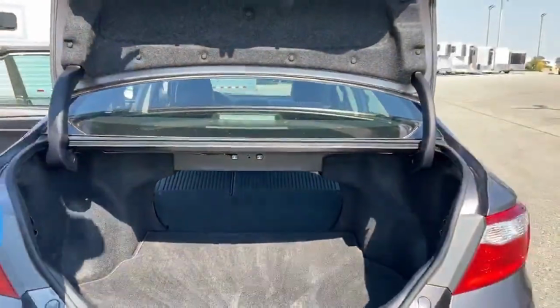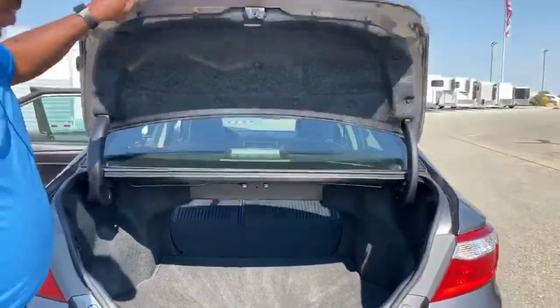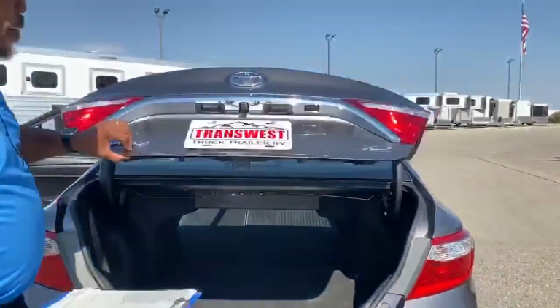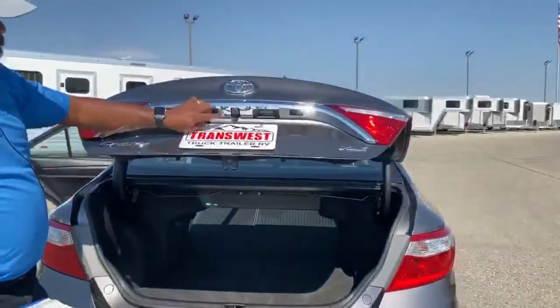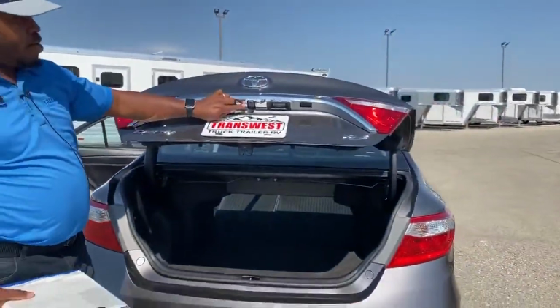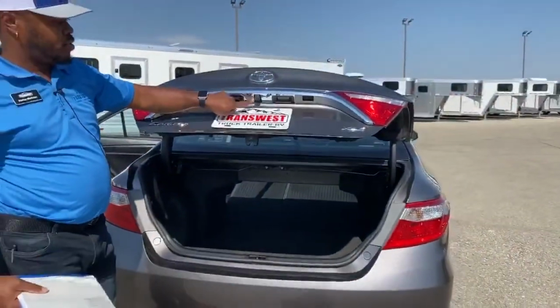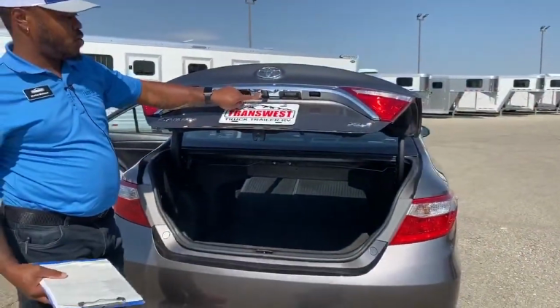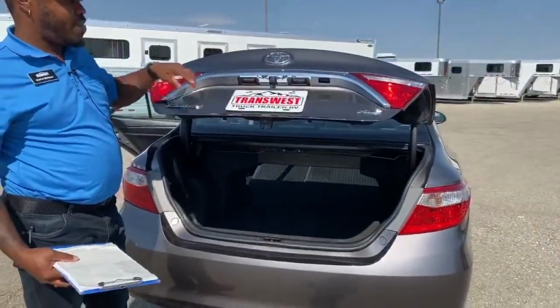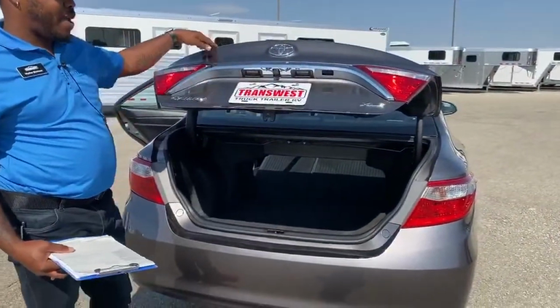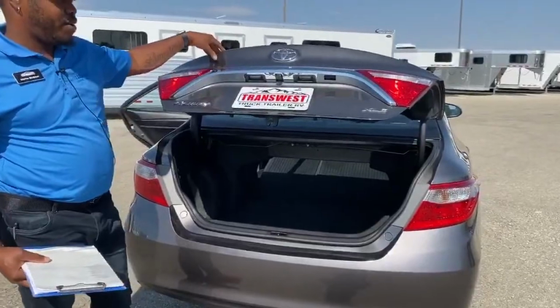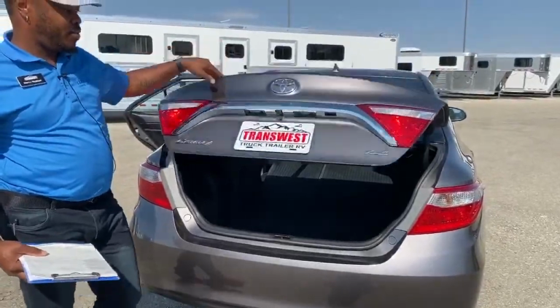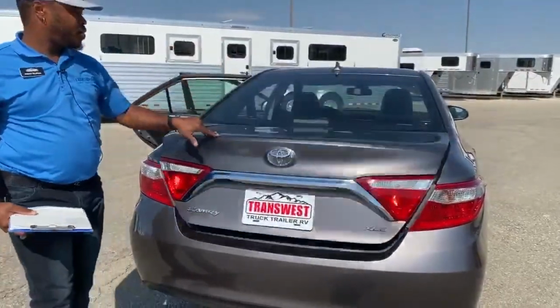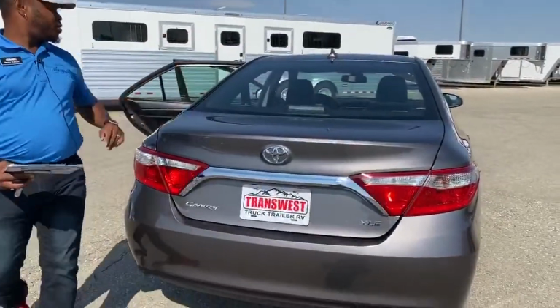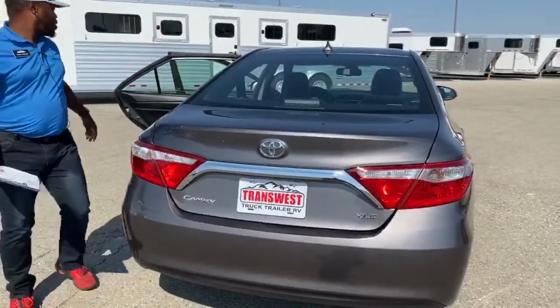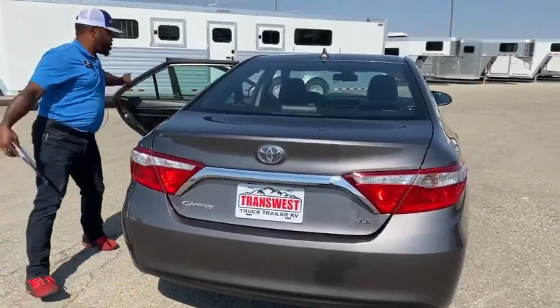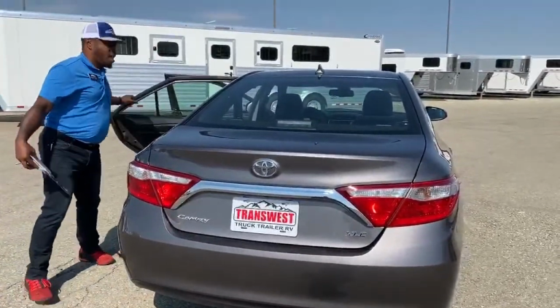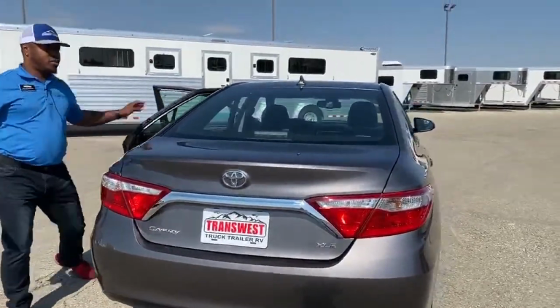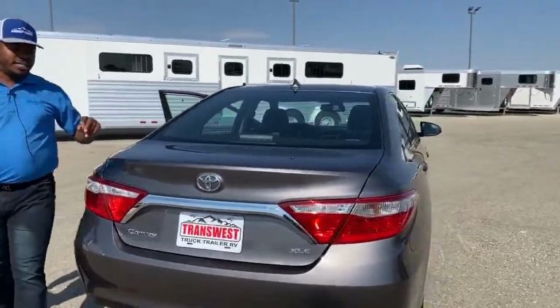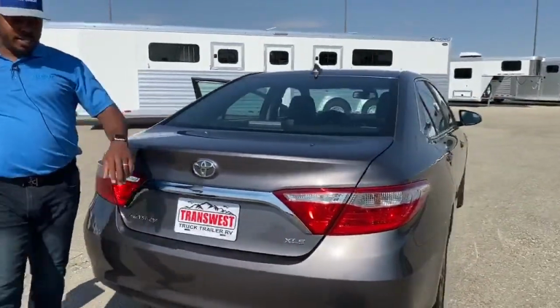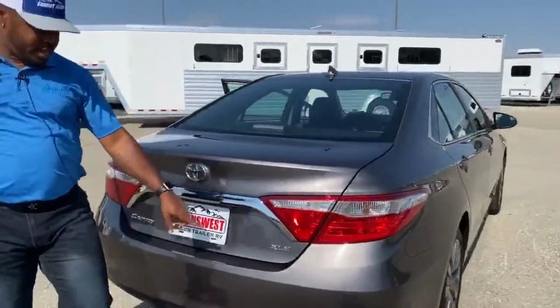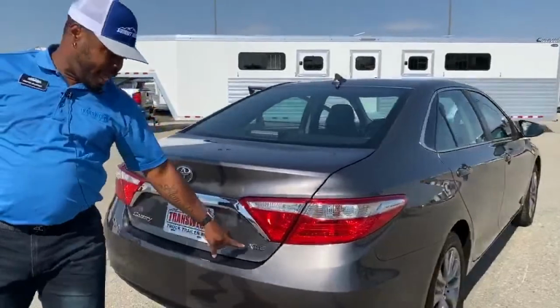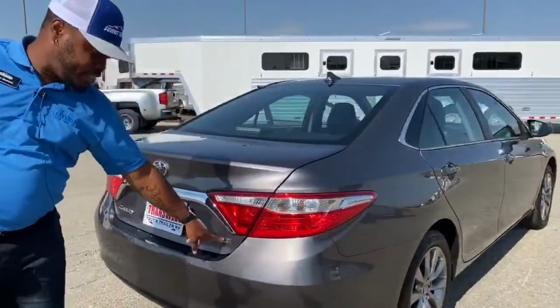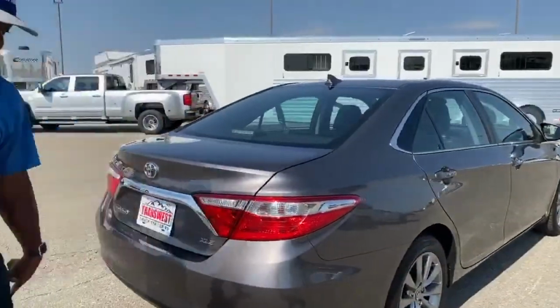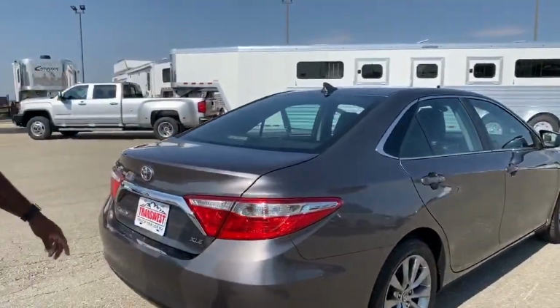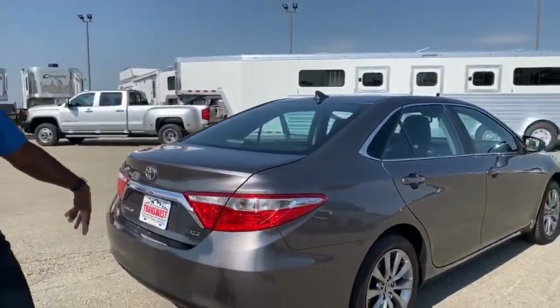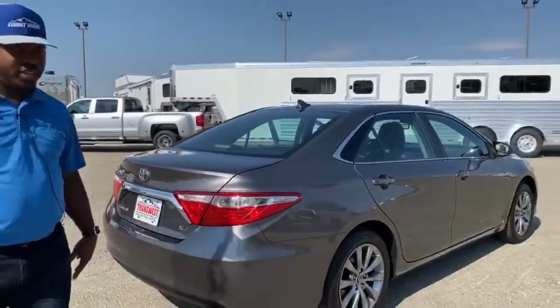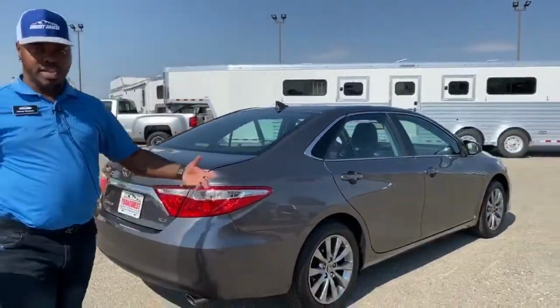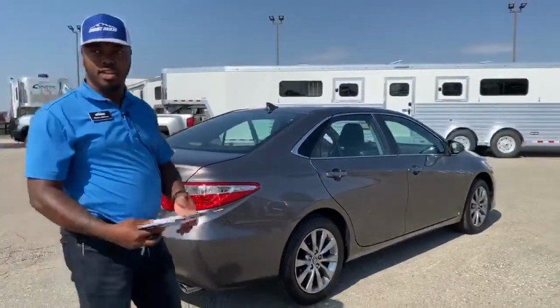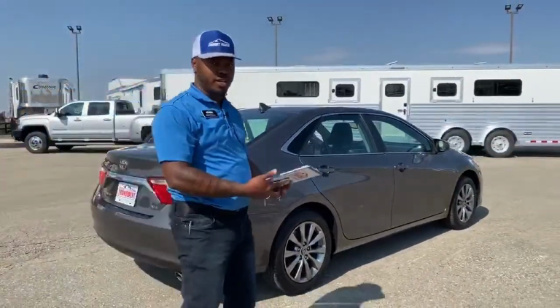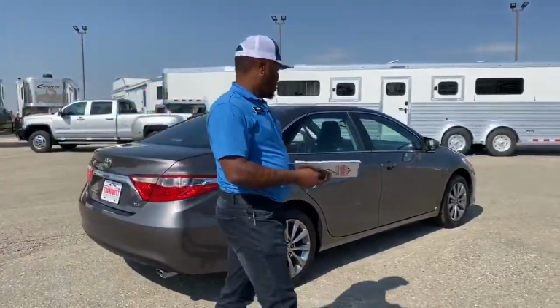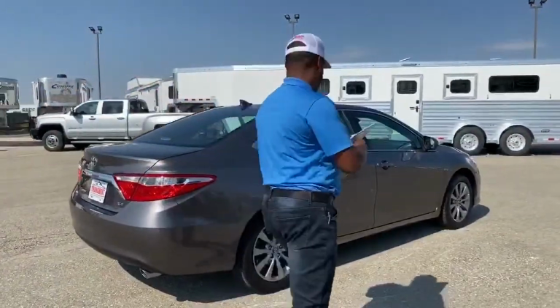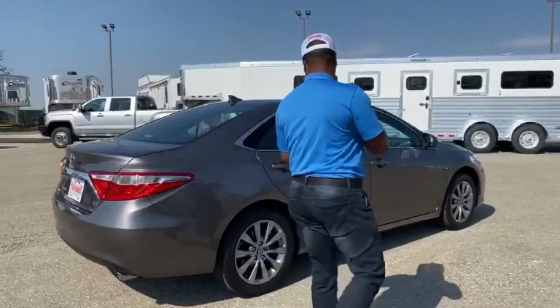The rear seats are easily brought down to allow more cargo to go inside the trunk. It does come with a backup camera, so you have that as well. And of course, since it's an XLE, the trim stamp is on the back here to let you know what you're looking at.